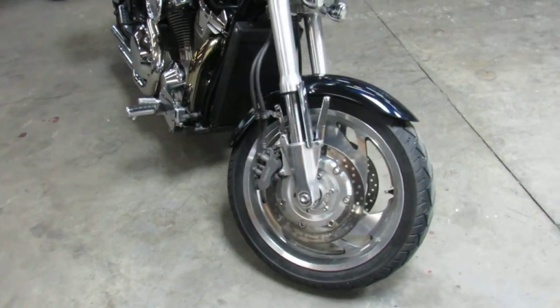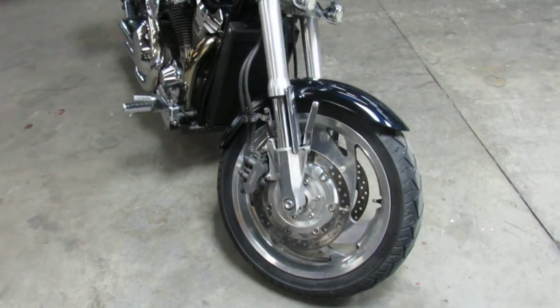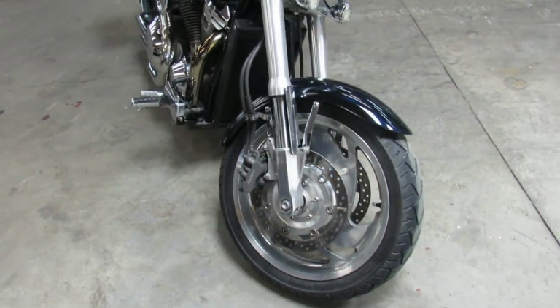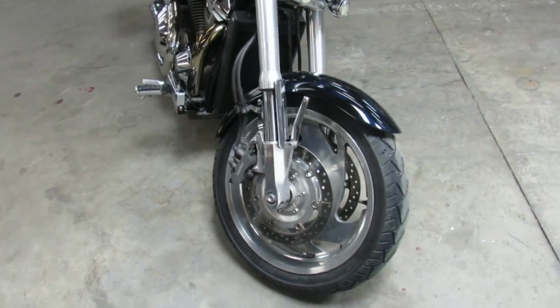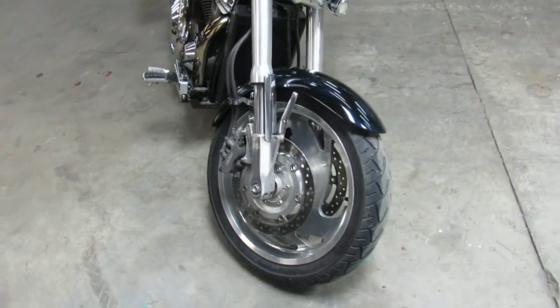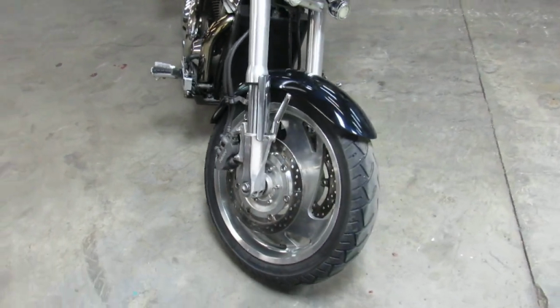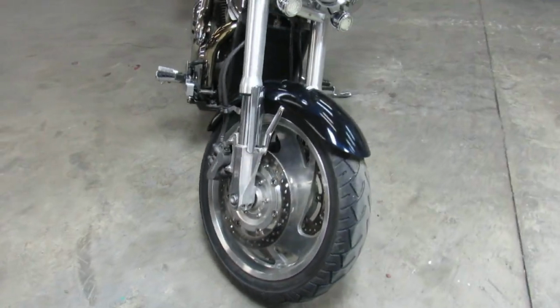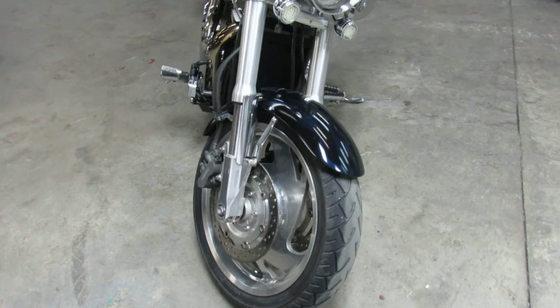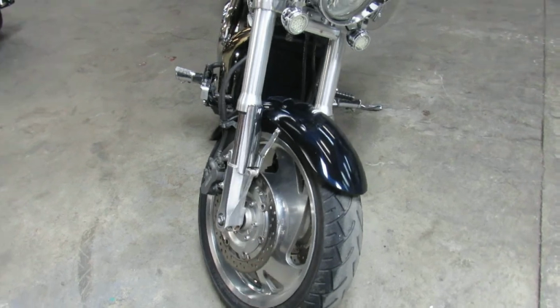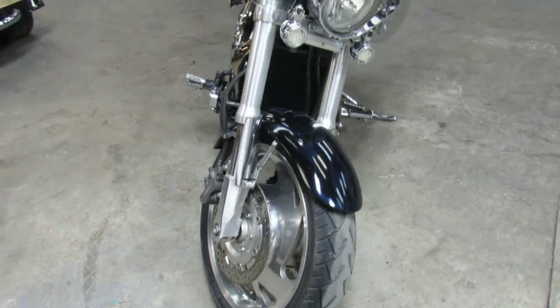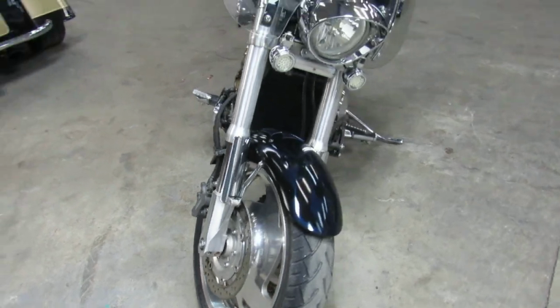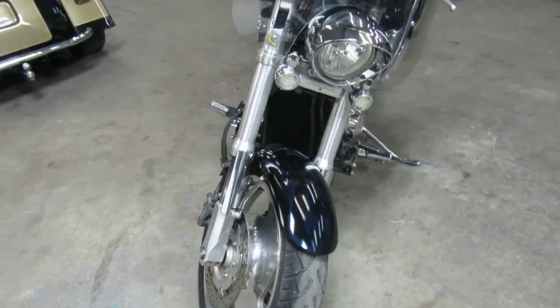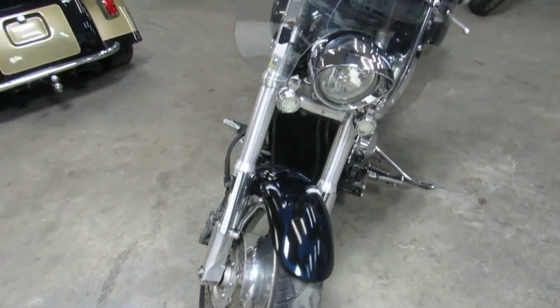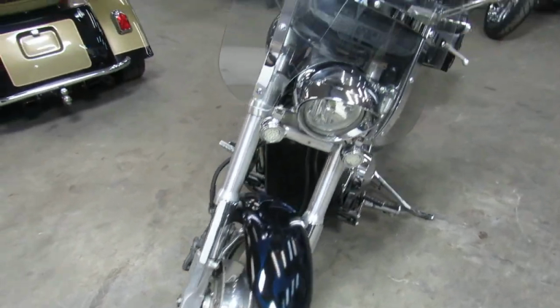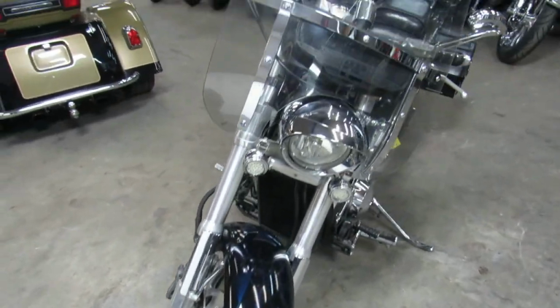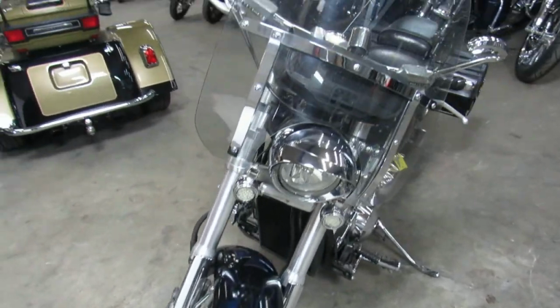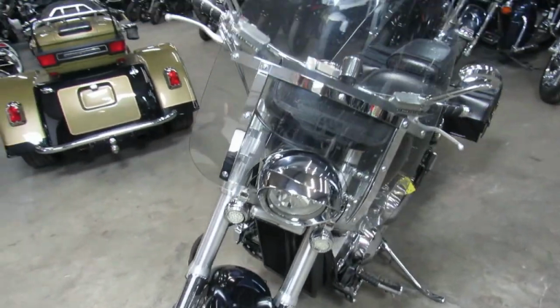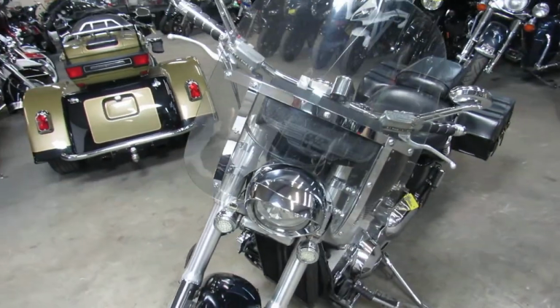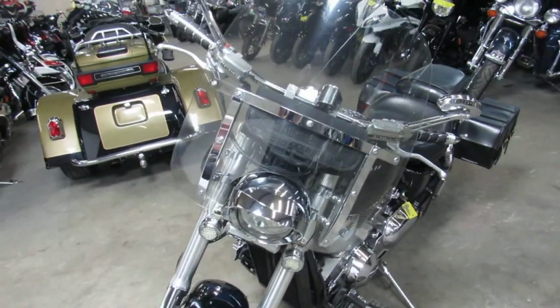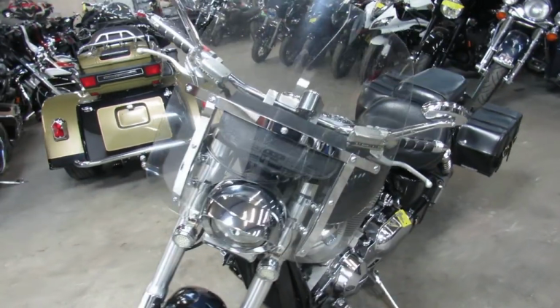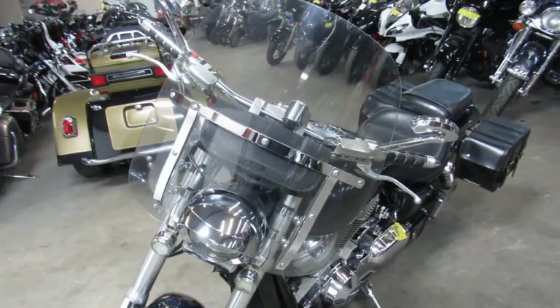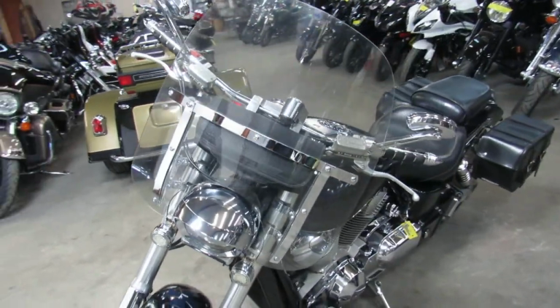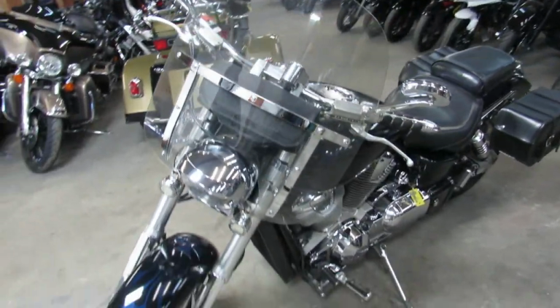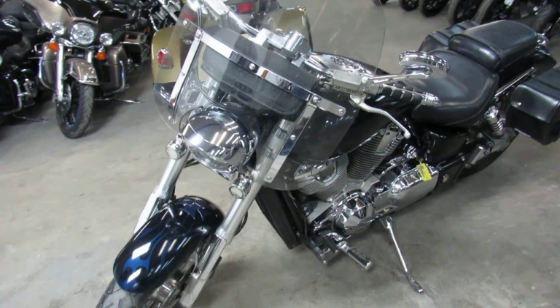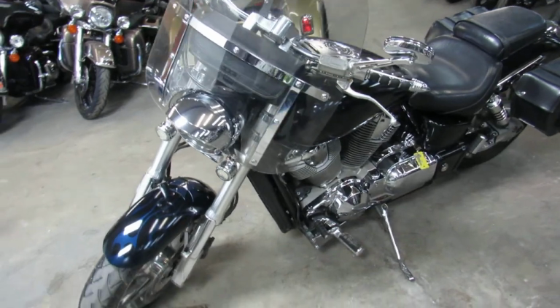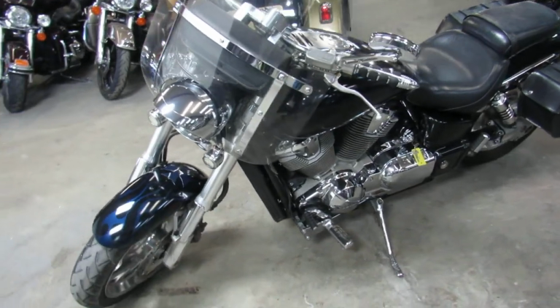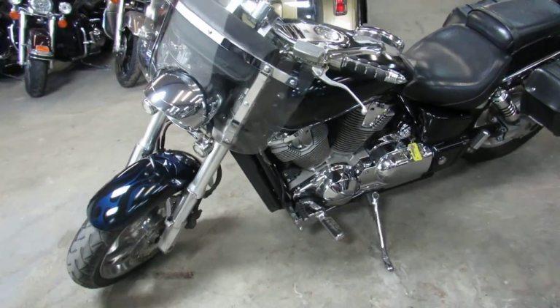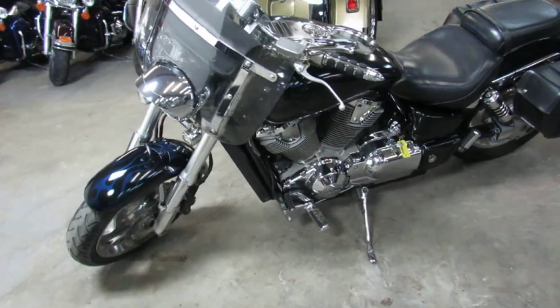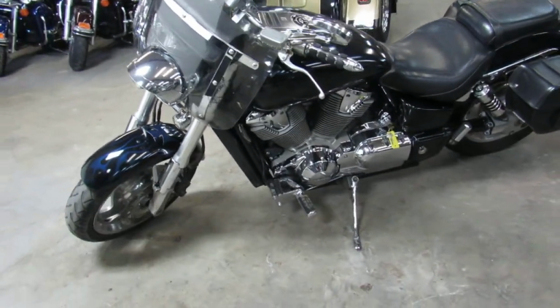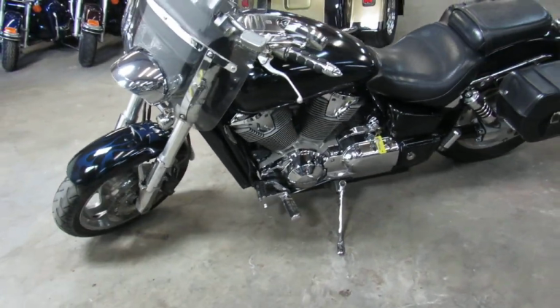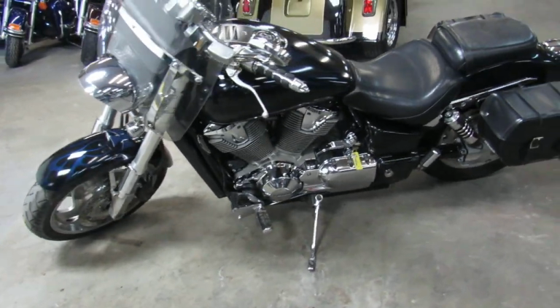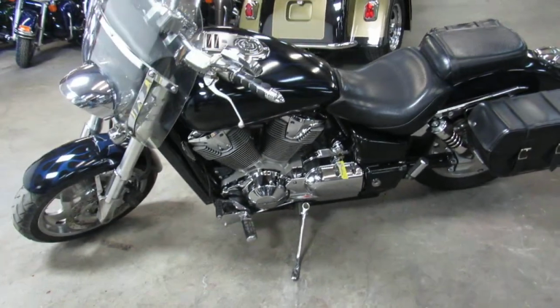Great bike, only $2,999 — would be a great layaway bike. We got easy financing, give us a call, we'll get it done. 810-648-9500.